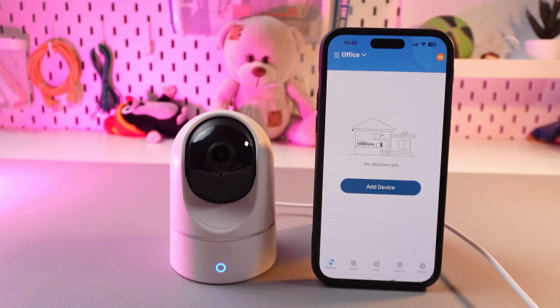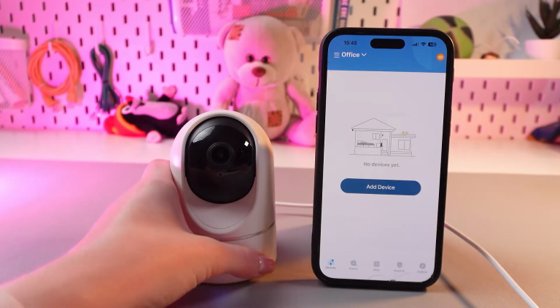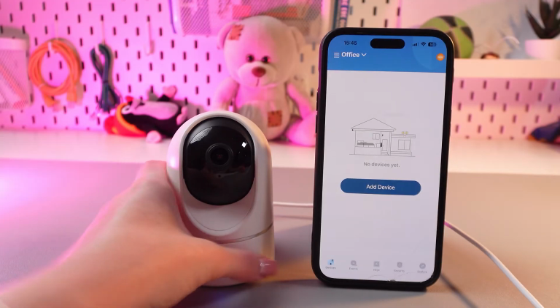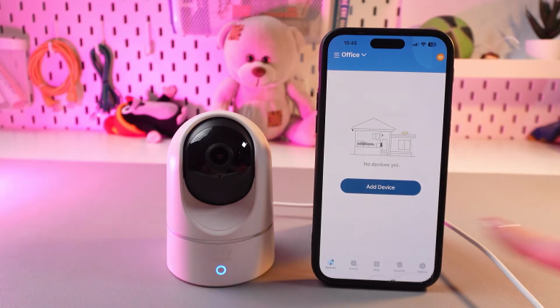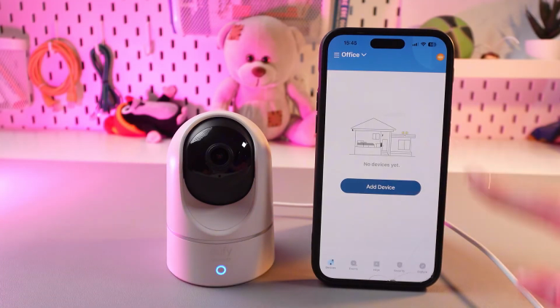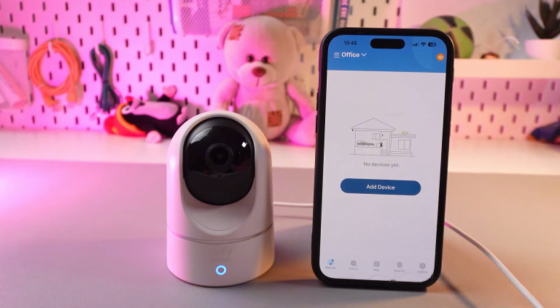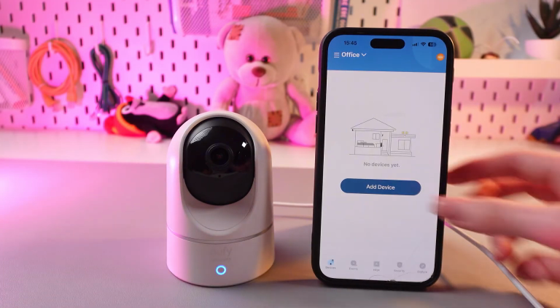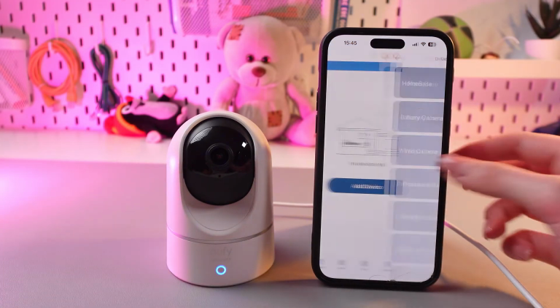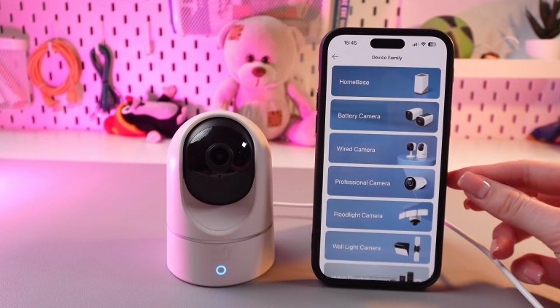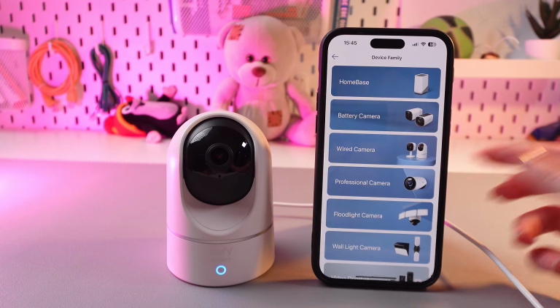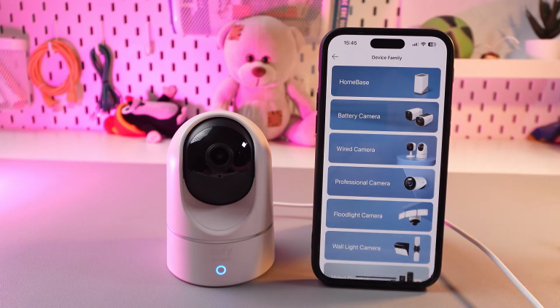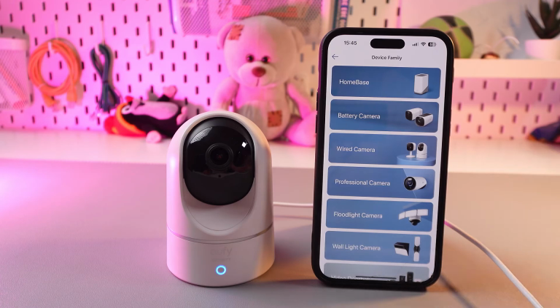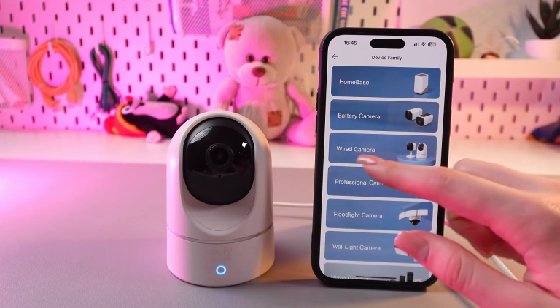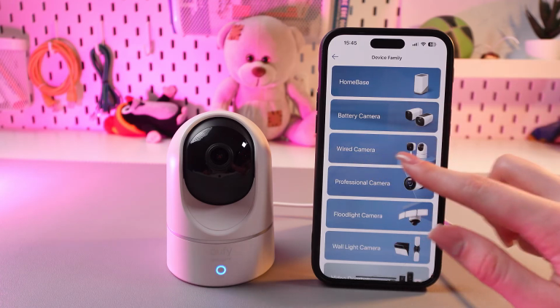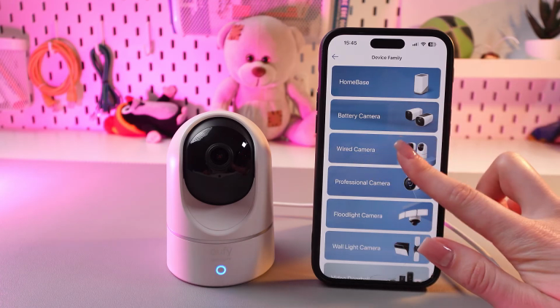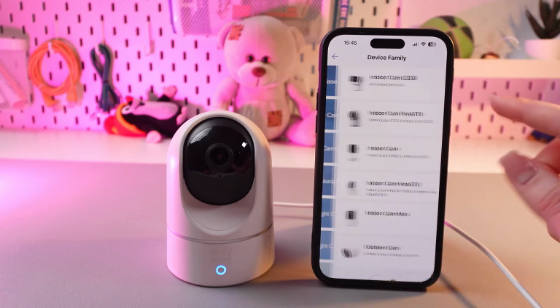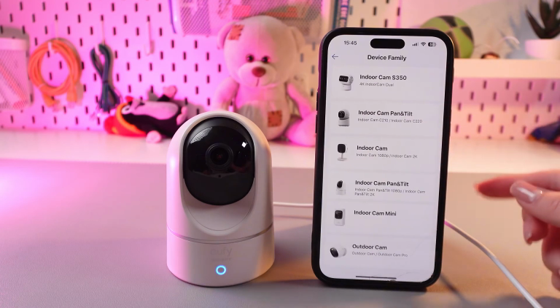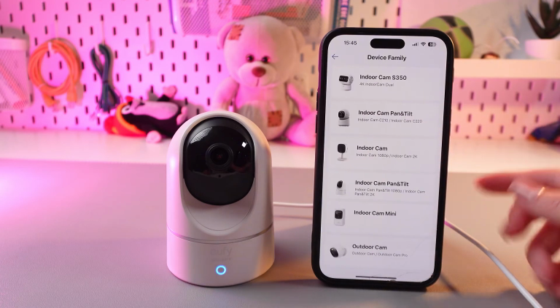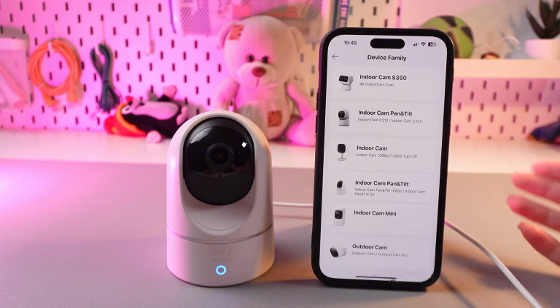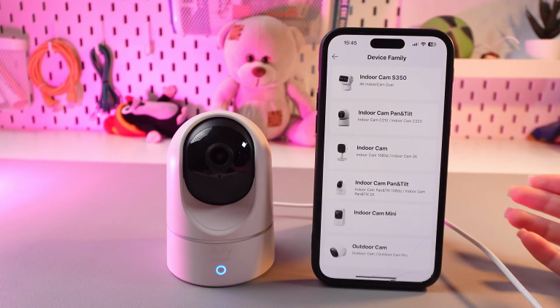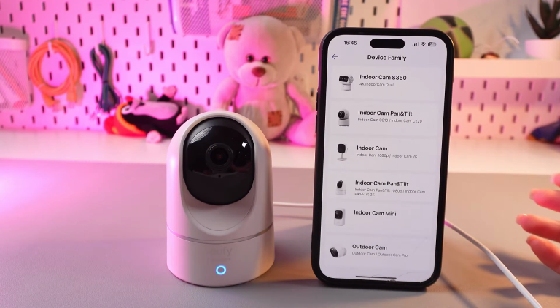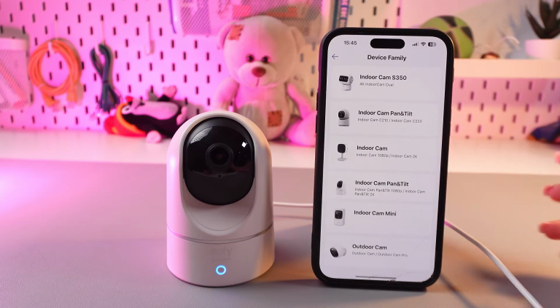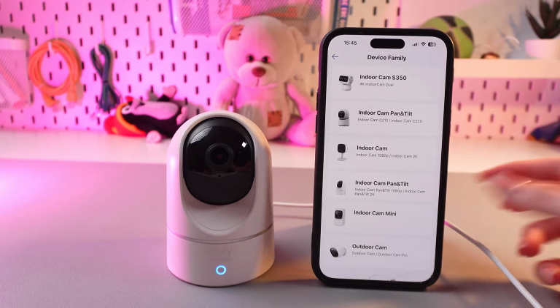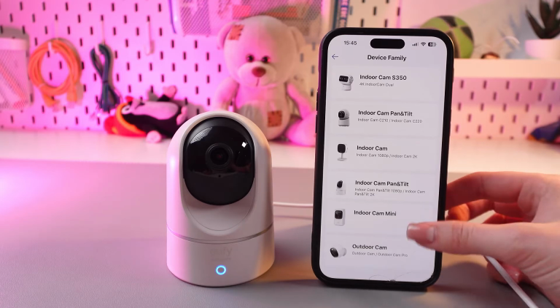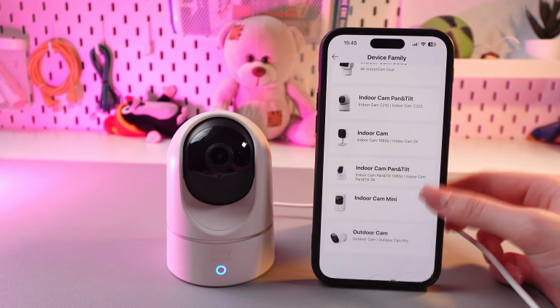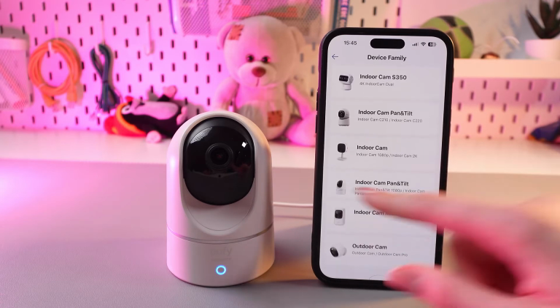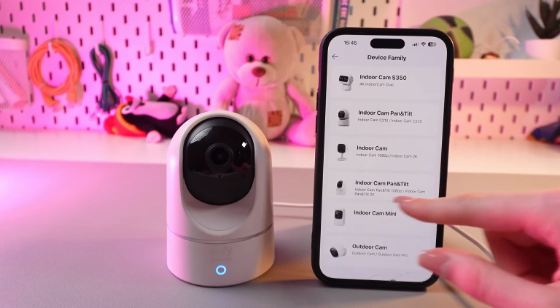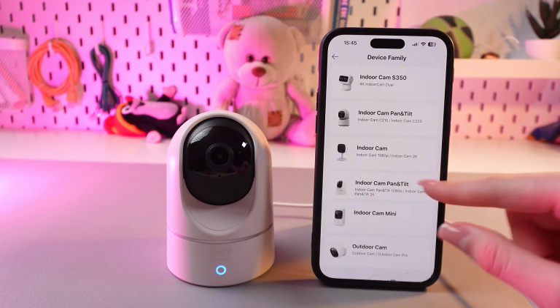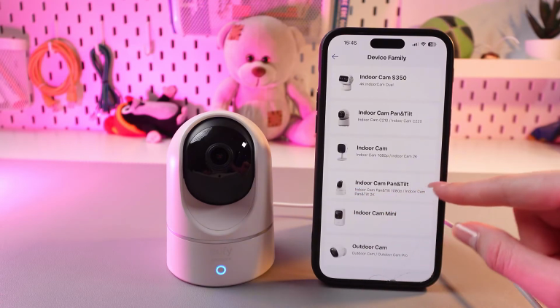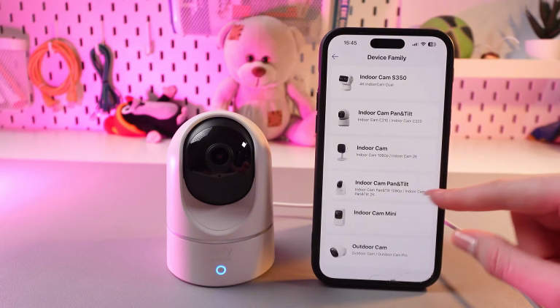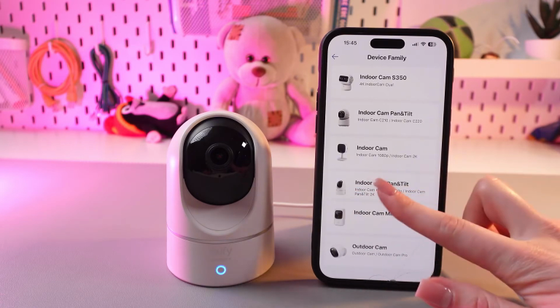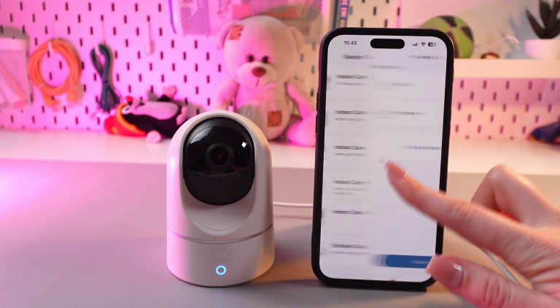At this point we need to add the device. Tap this button, then choose the wired camera section and after this you would need to choose the indoor cam pan and tilt 2K.